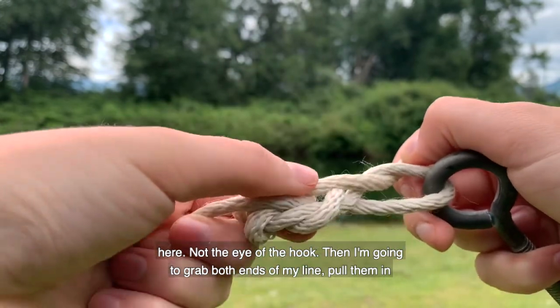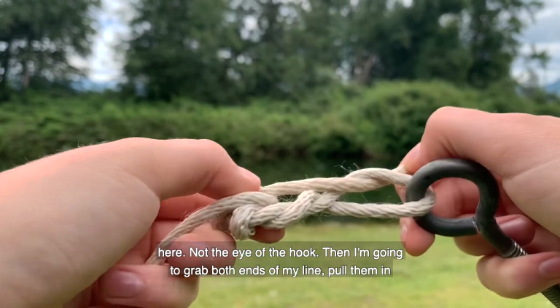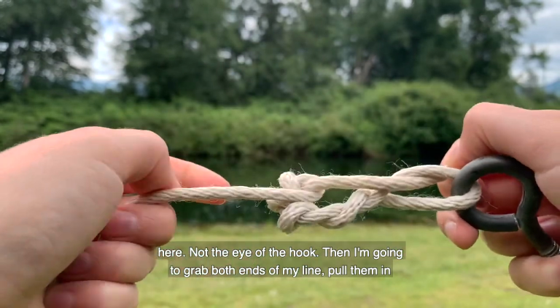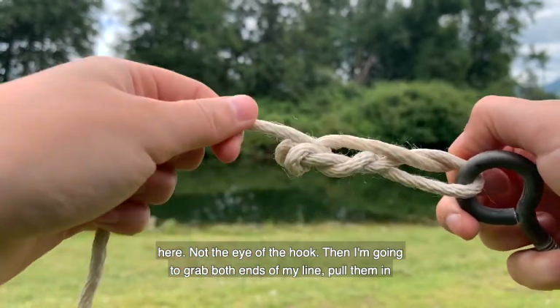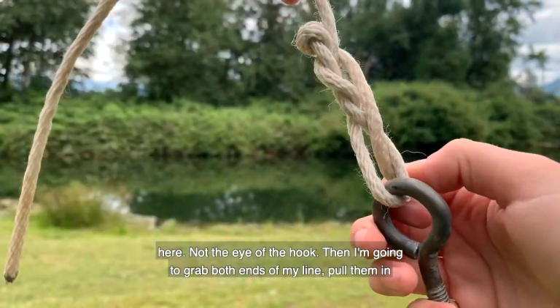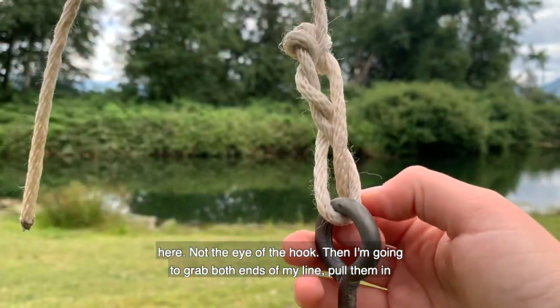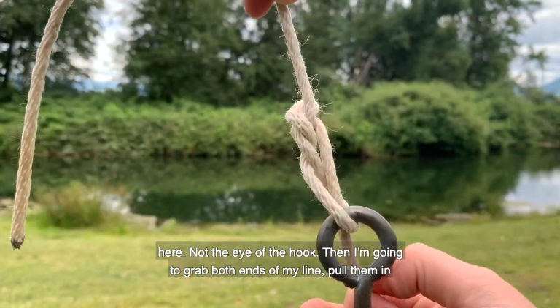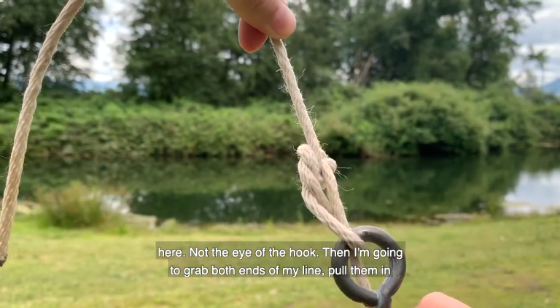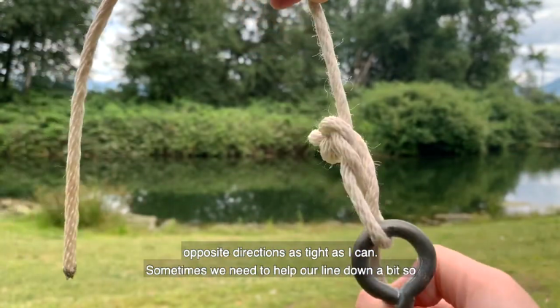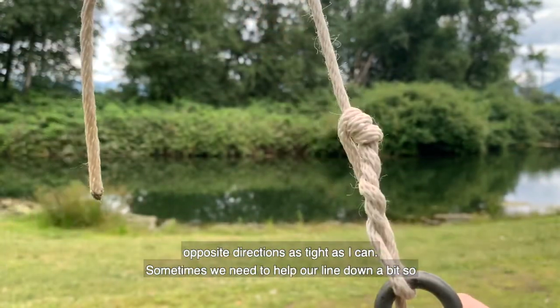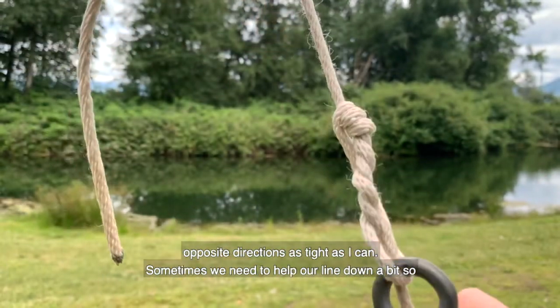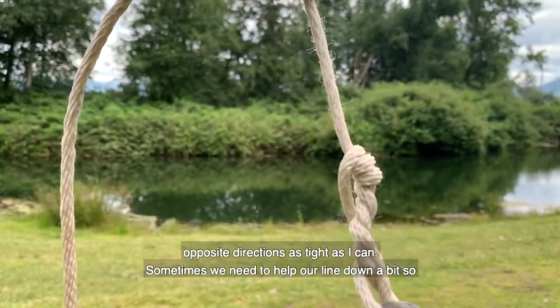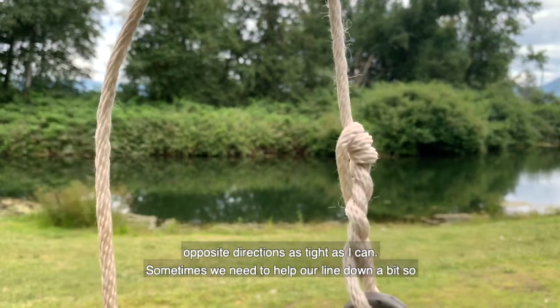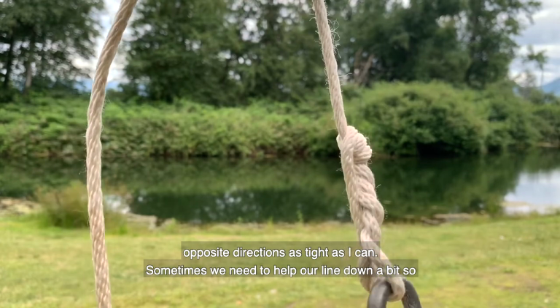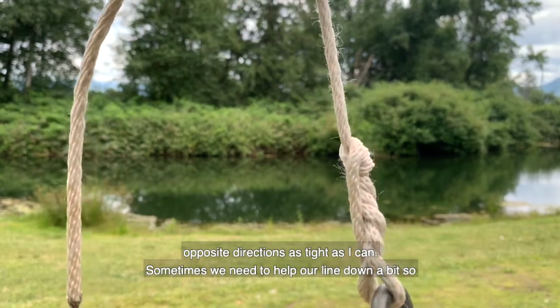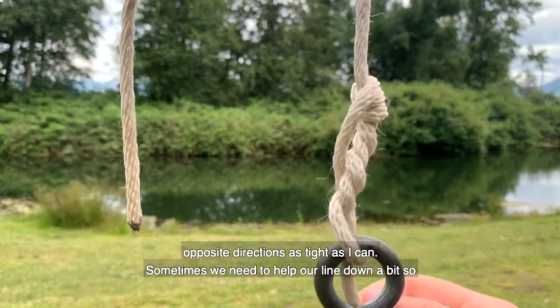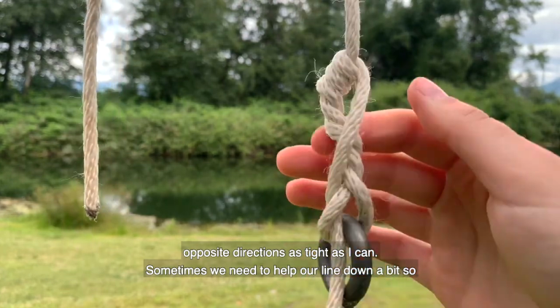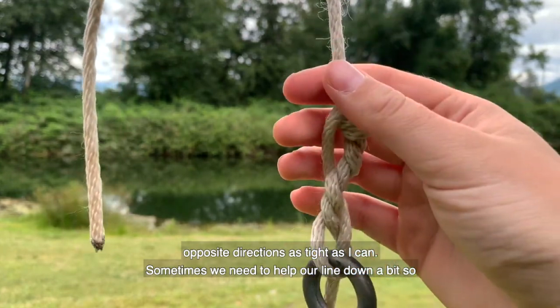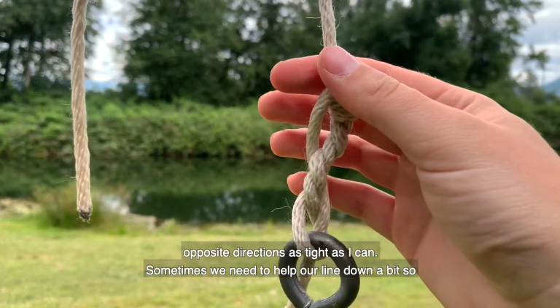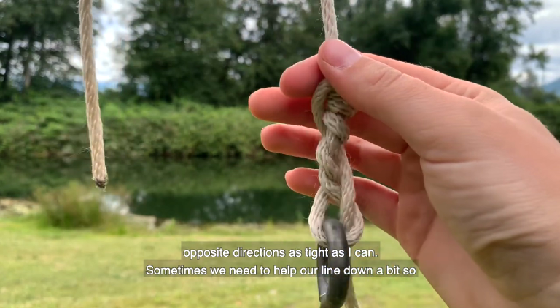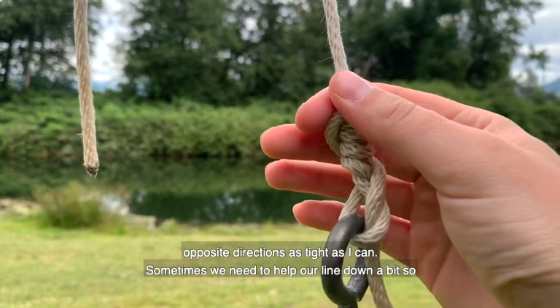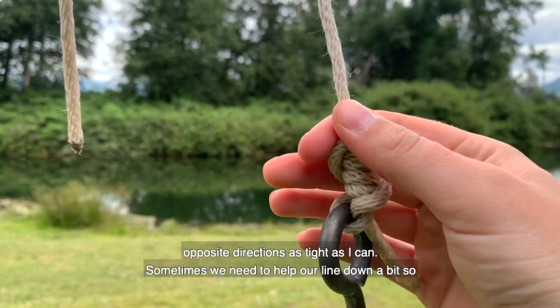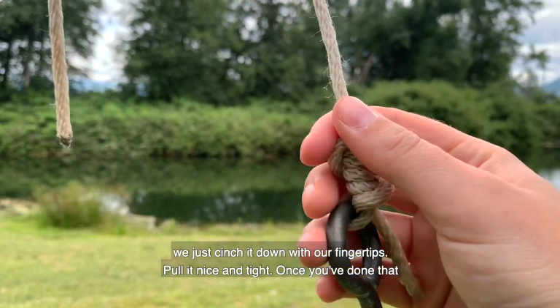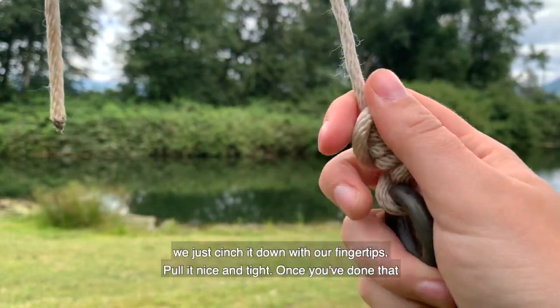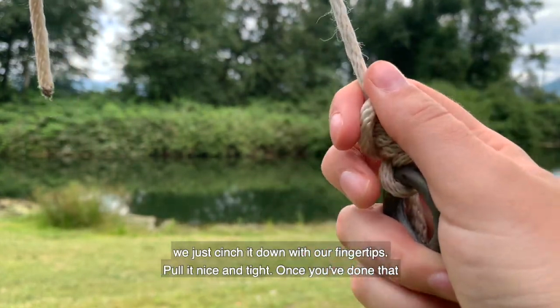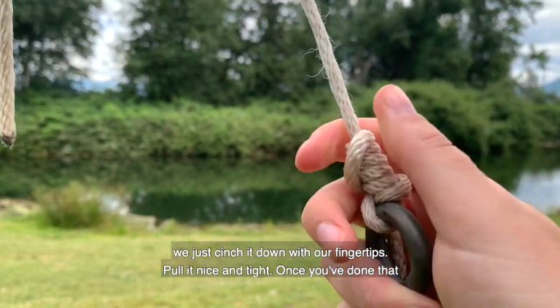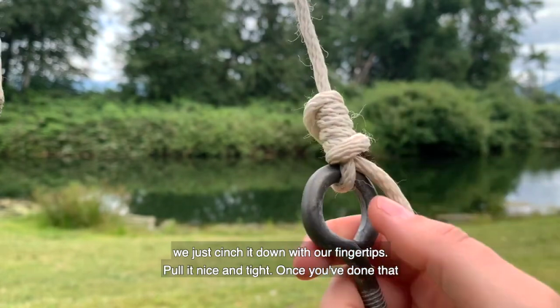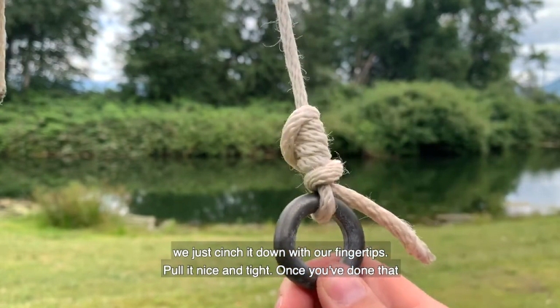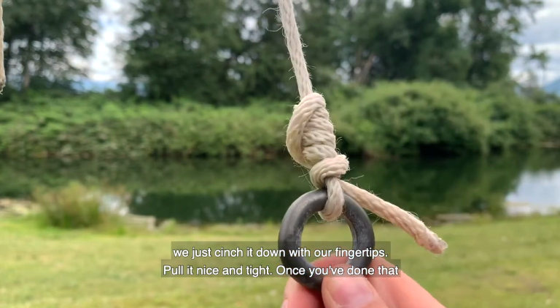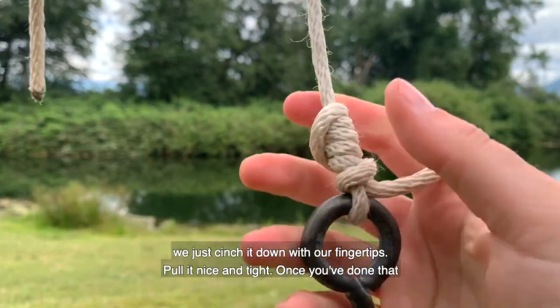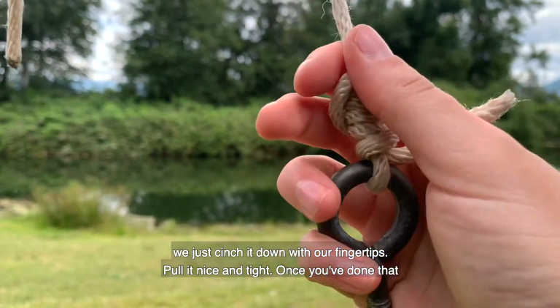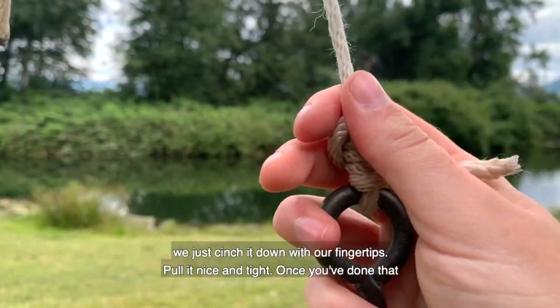Then I'm going to grab both ends of my line and pull them in opposite directions as tight as I can. Sometimes we need to help our line down a bit, so we just cinch it down with our fingertips and pull it nice and tight.